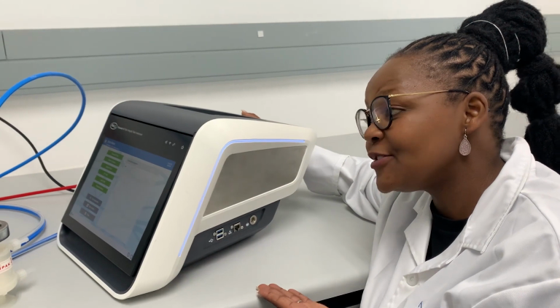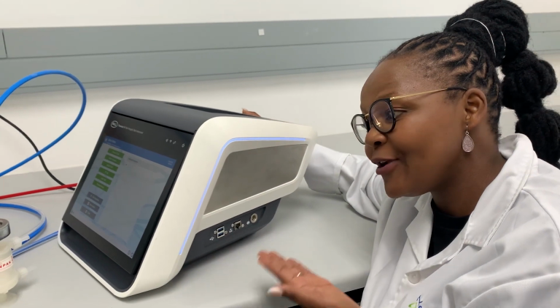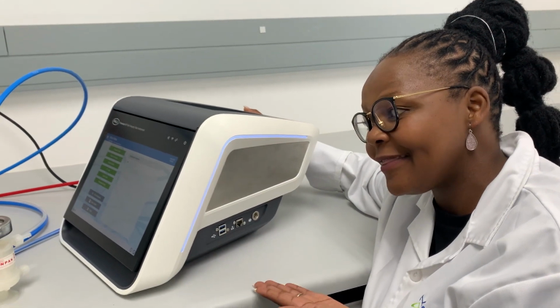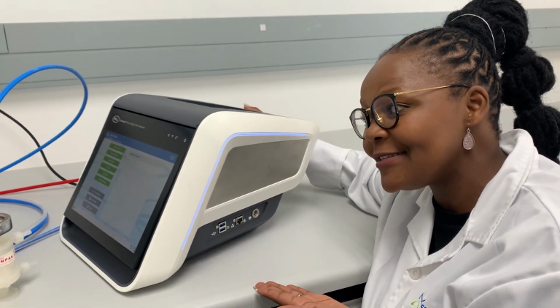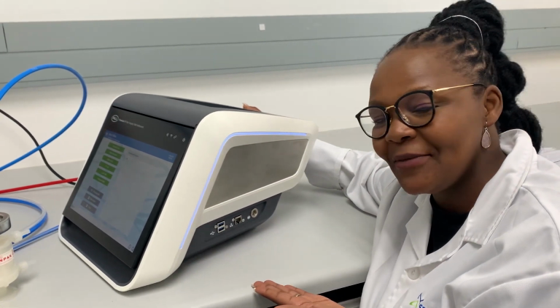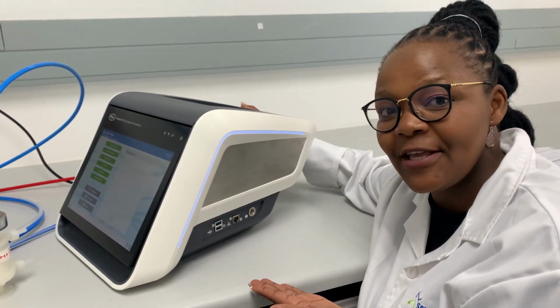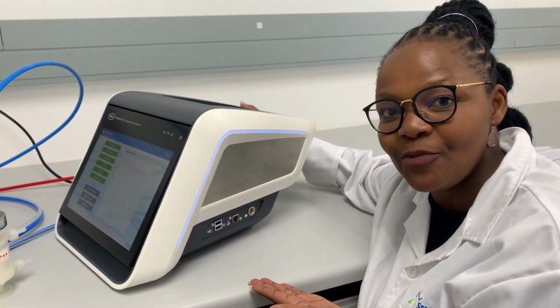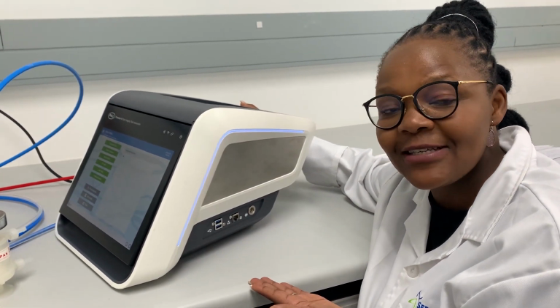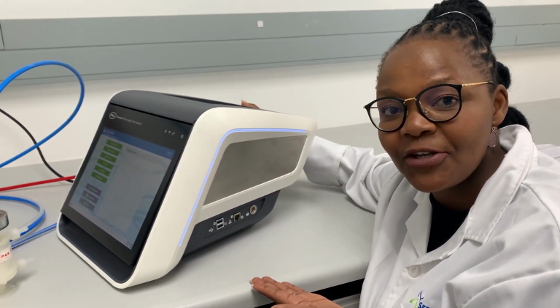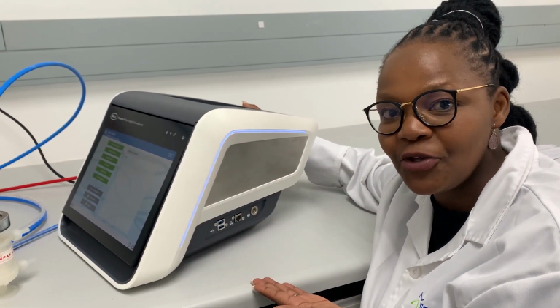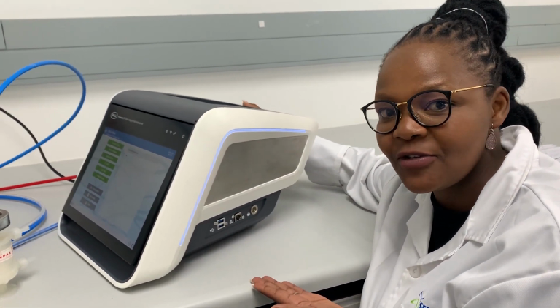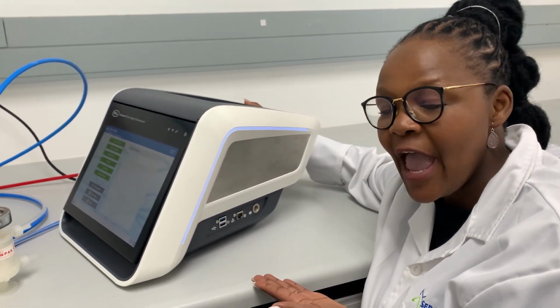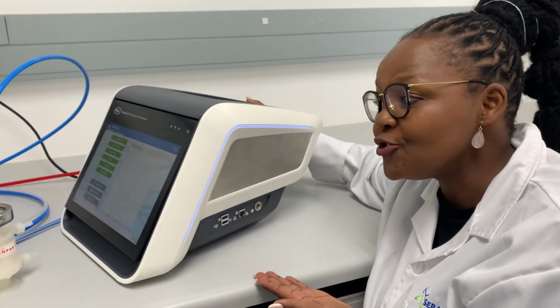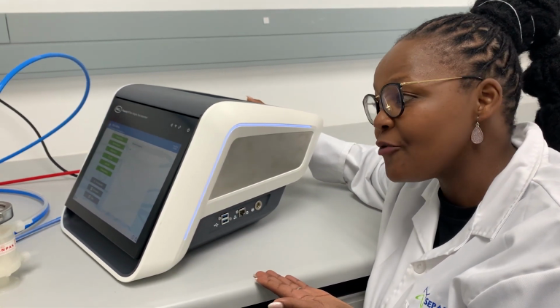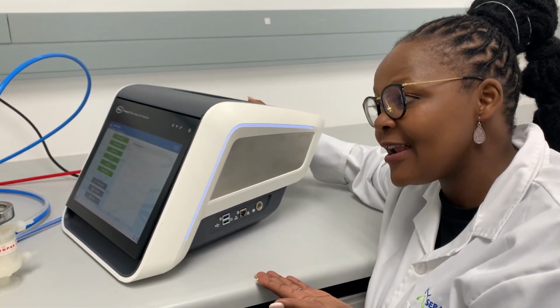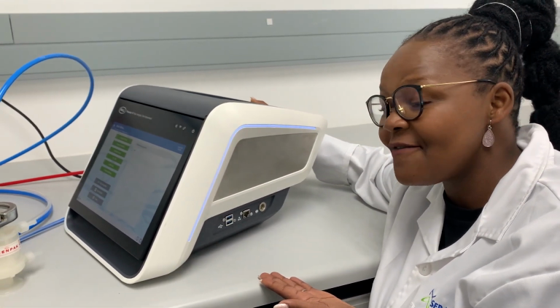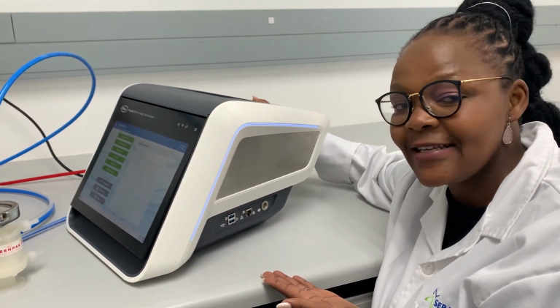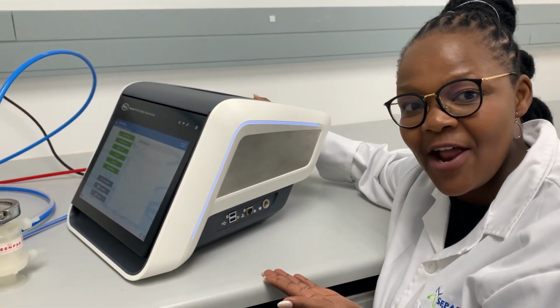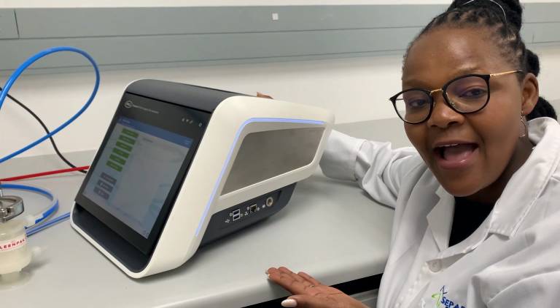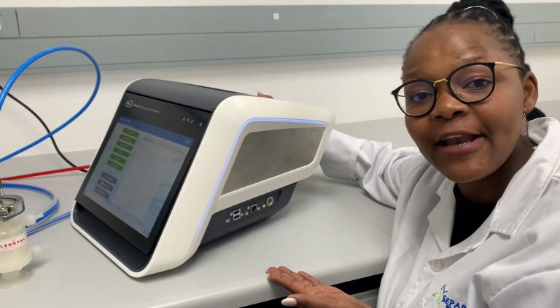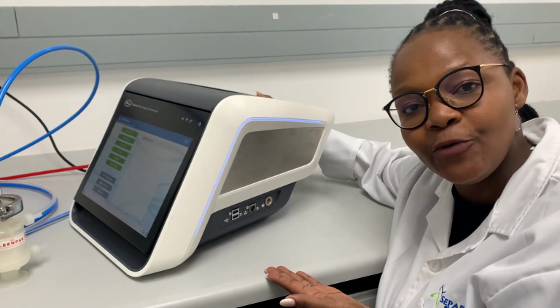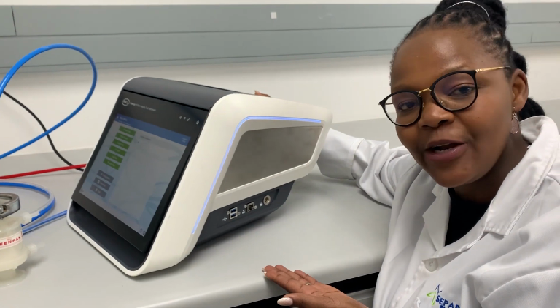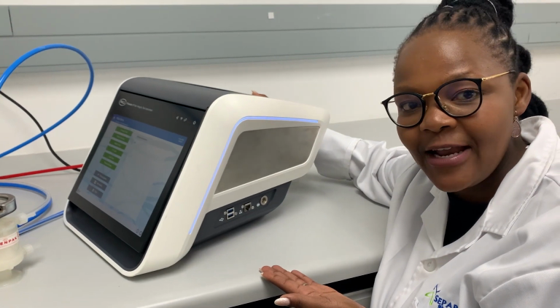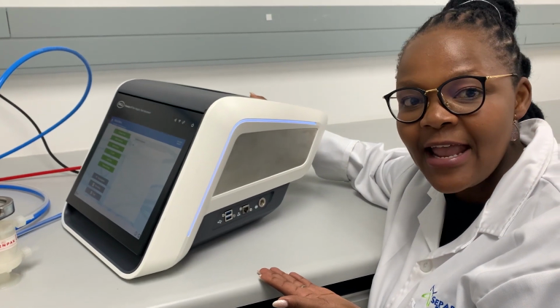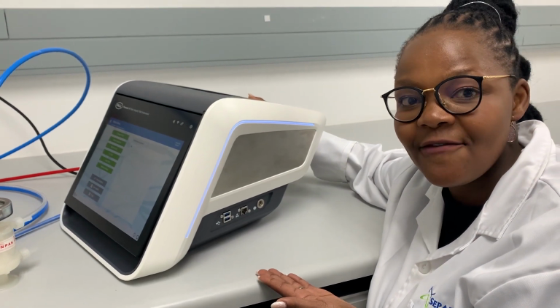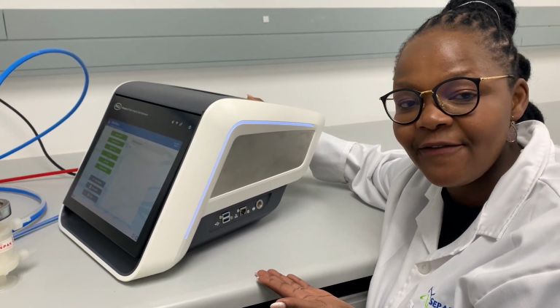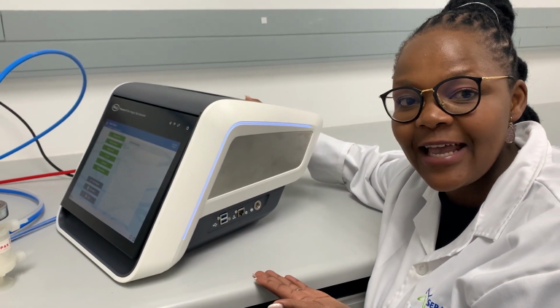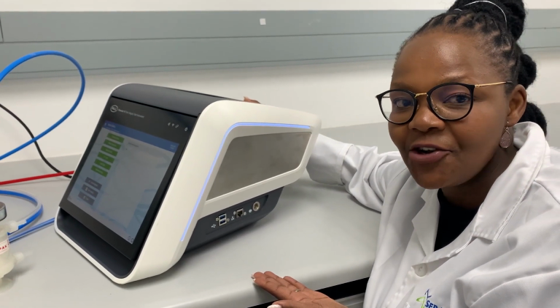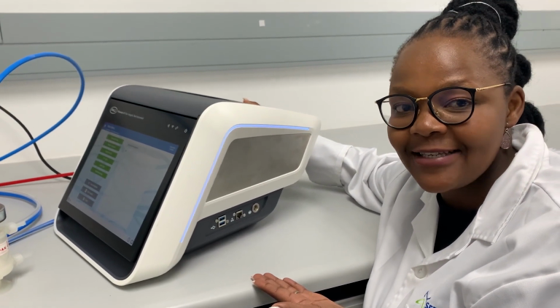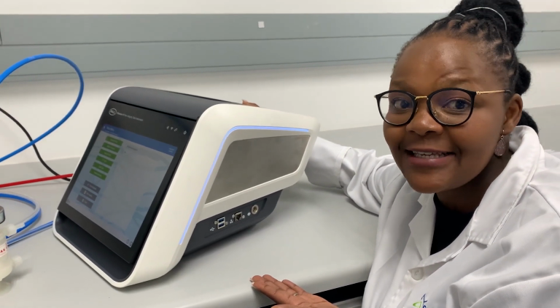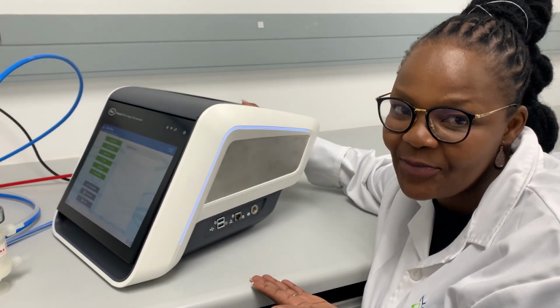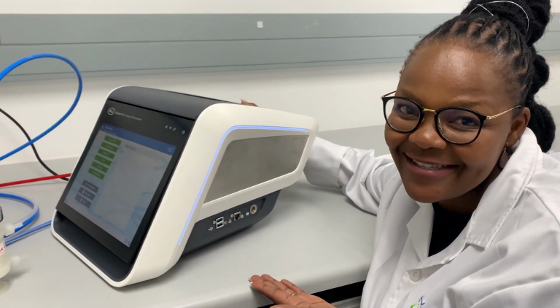If it's blue, it means the instrument is ready to be used. It will be red if there's an error, and it will be green if the filter integrity test has passed.